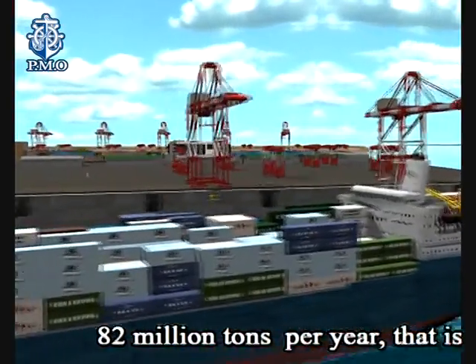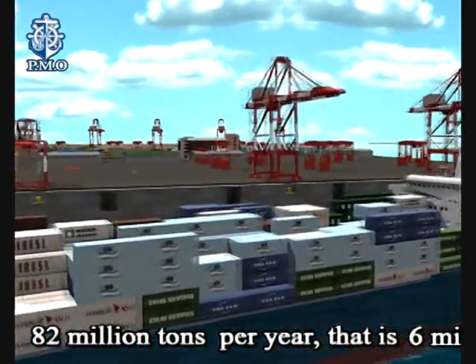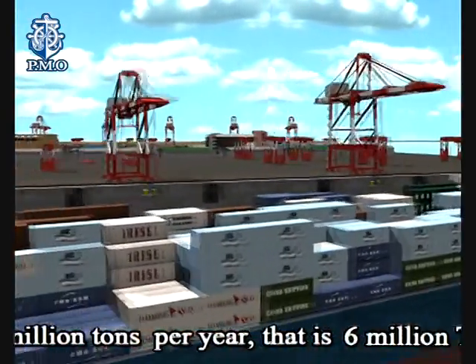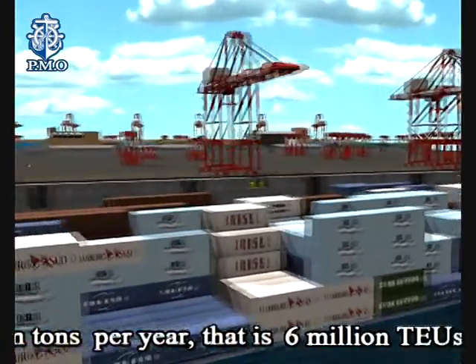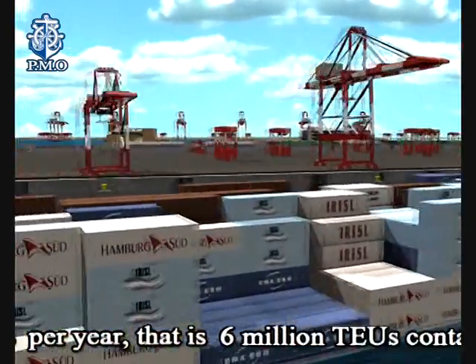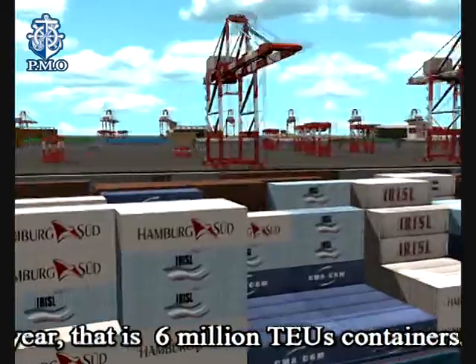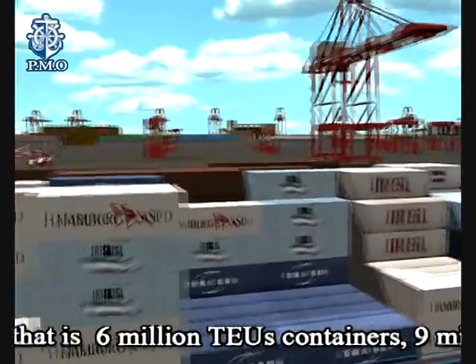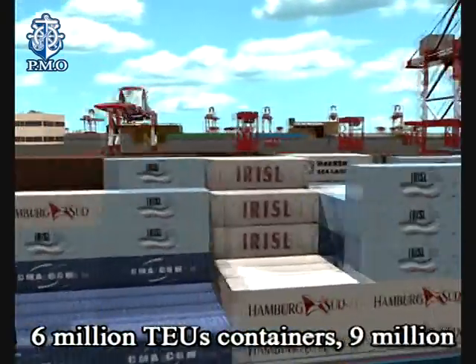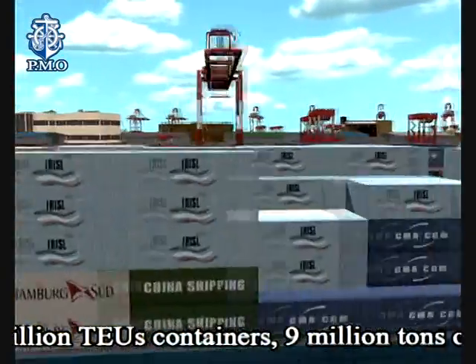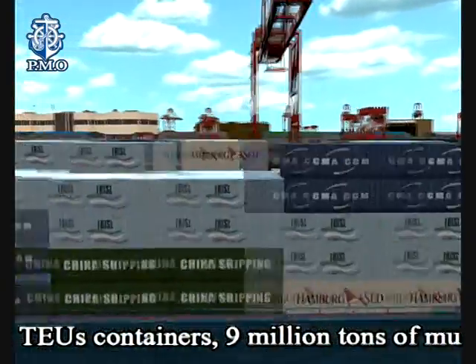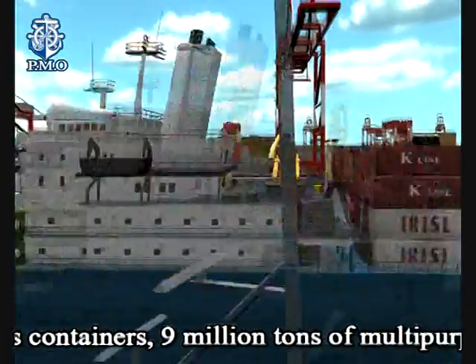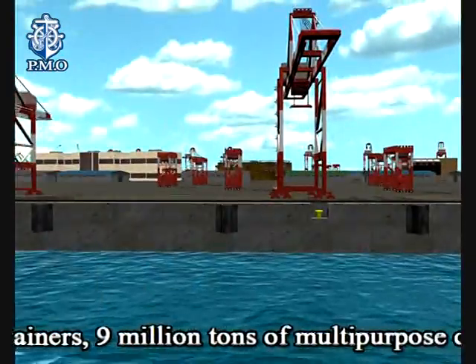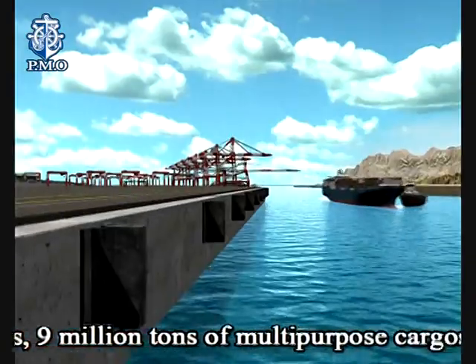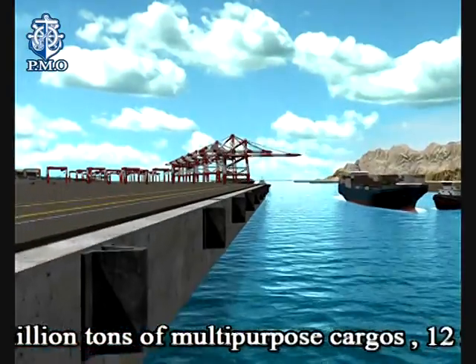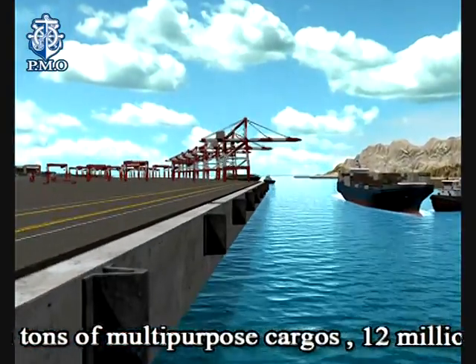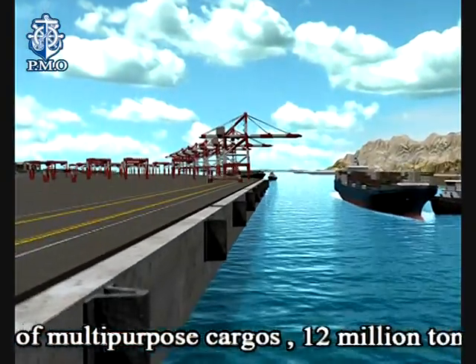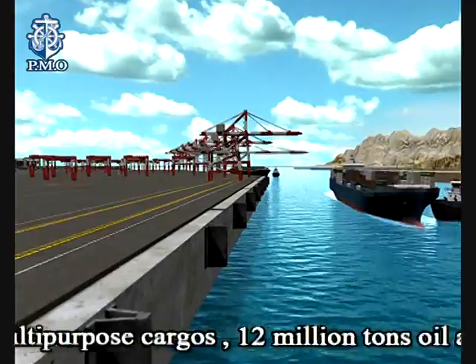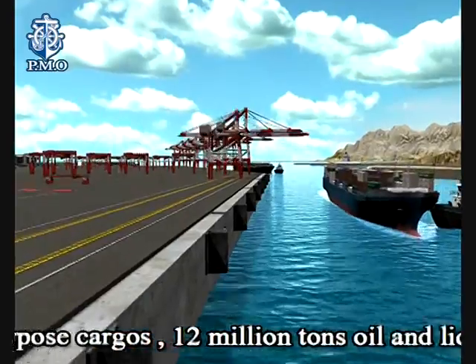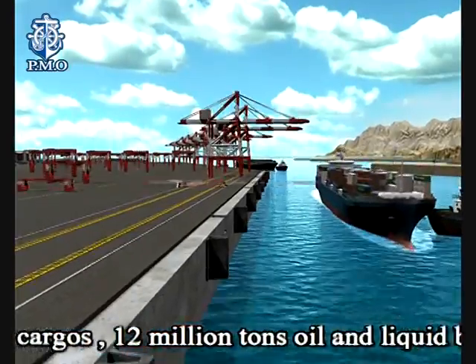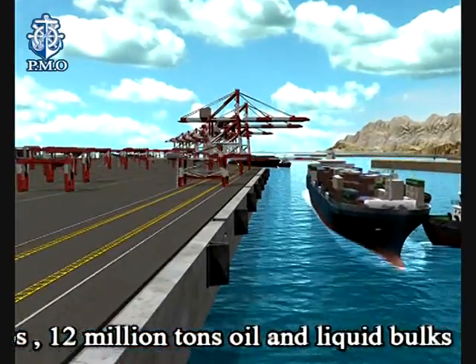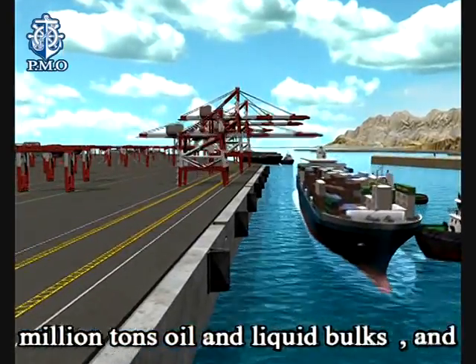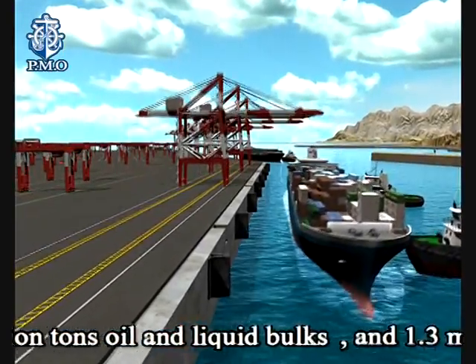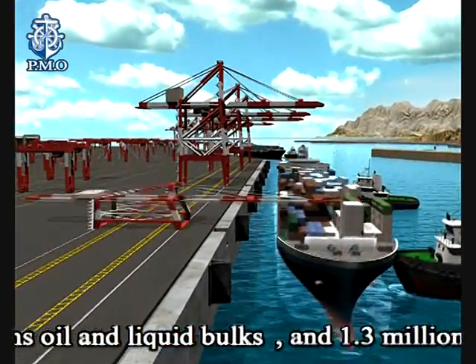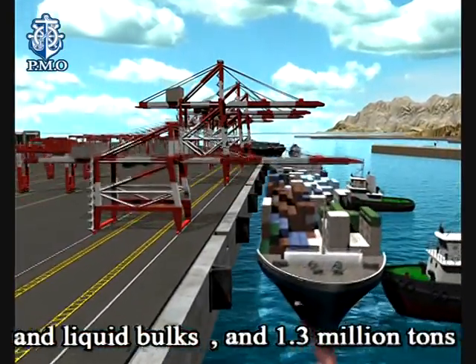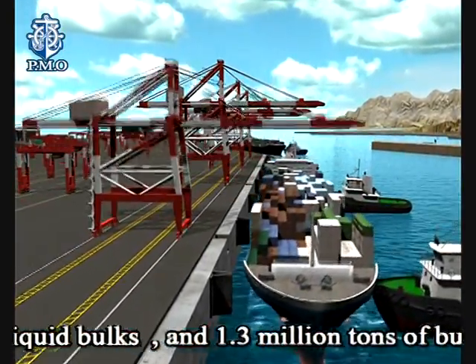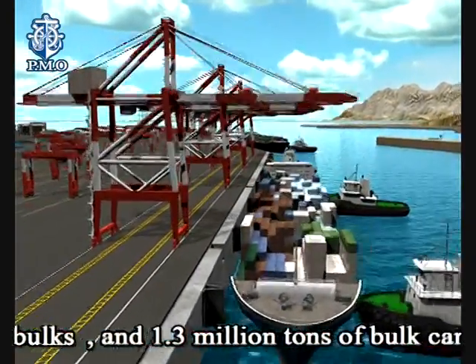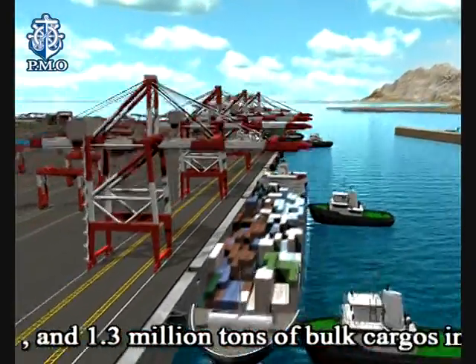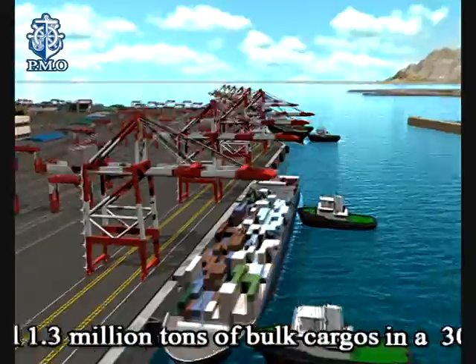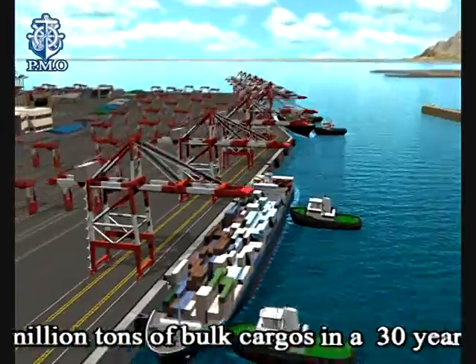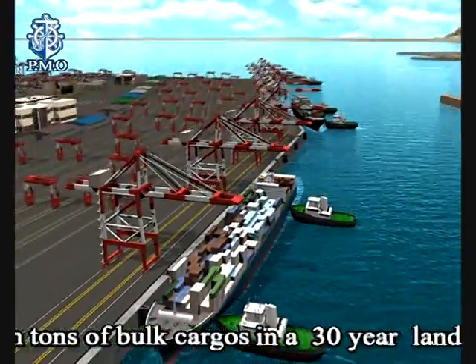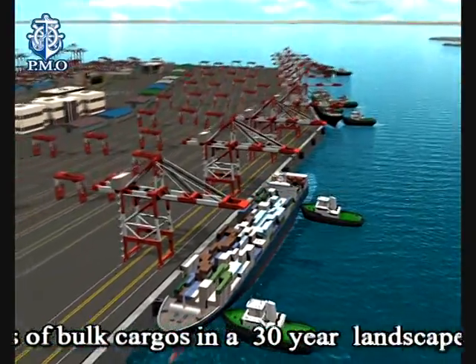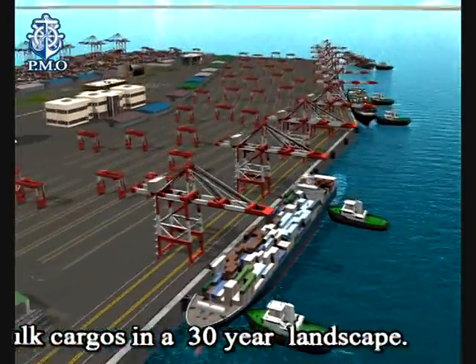That is, 6 million TEUs containers, 9 million tonnes of multipurpose cargoes, 12 million tonnes of oil and liquid bulks, and 1.3 million tonnes of bulk cargoes — in a 30-year landscape.